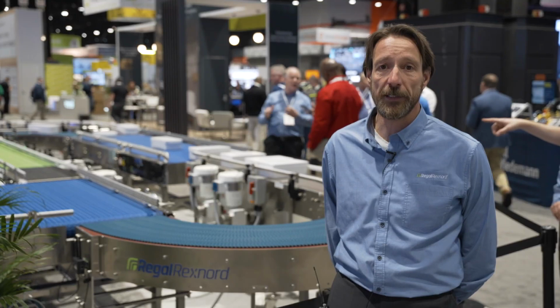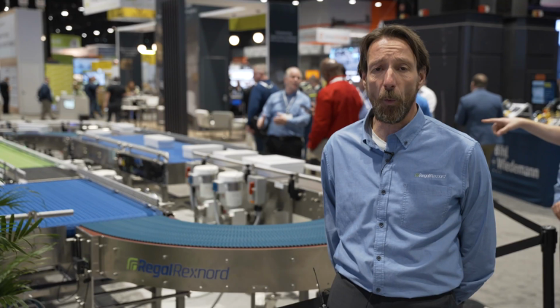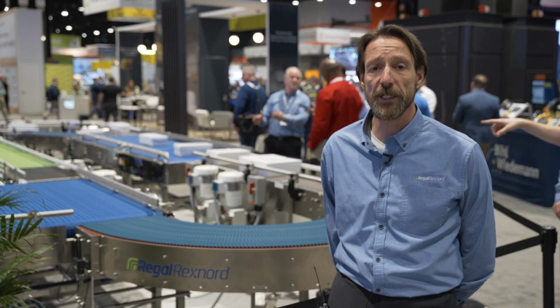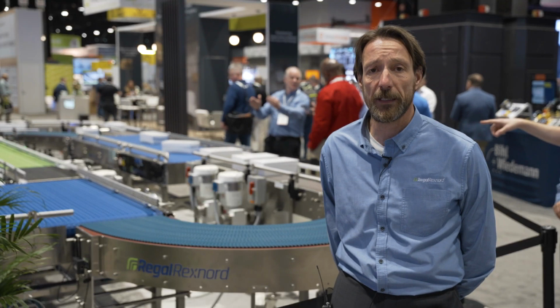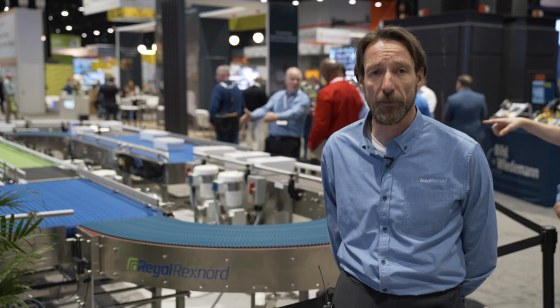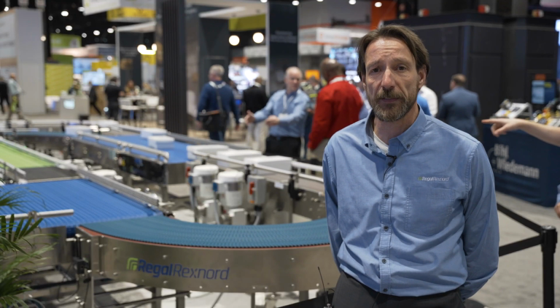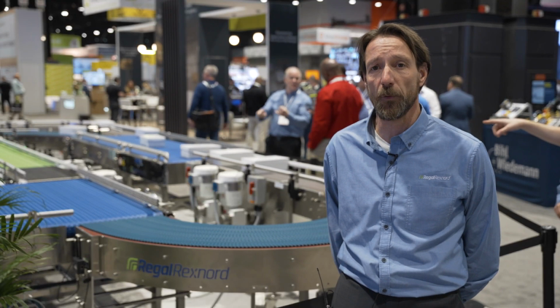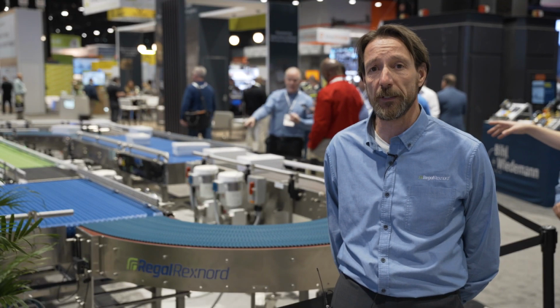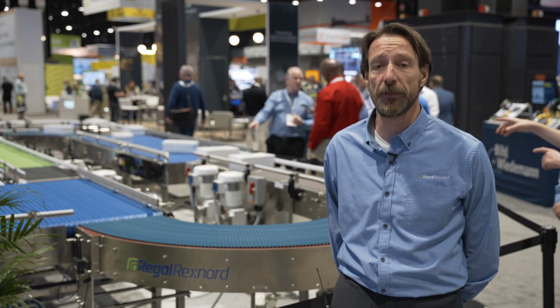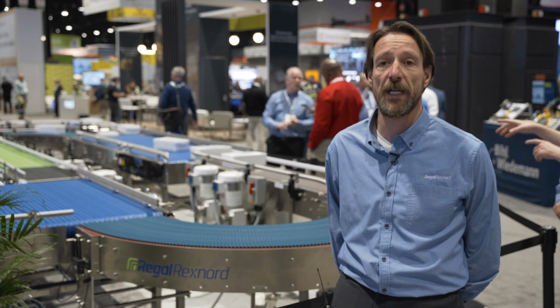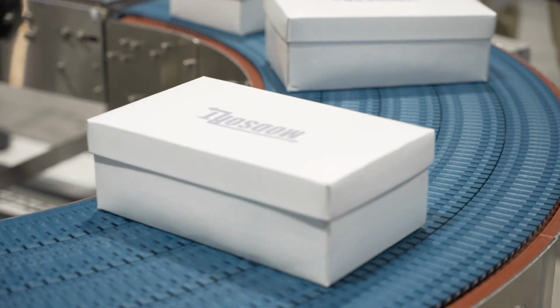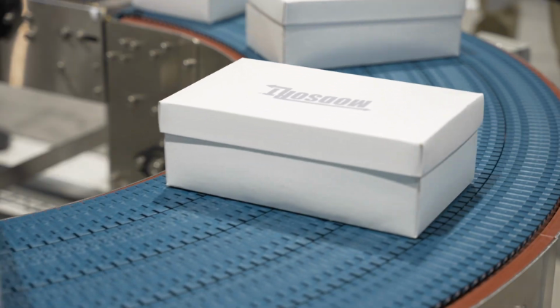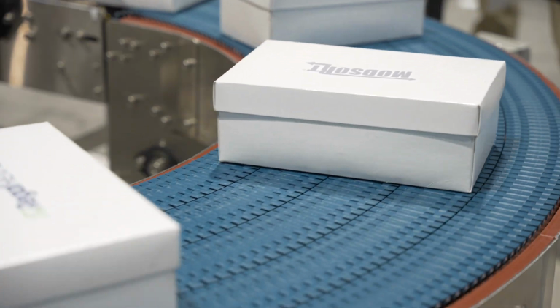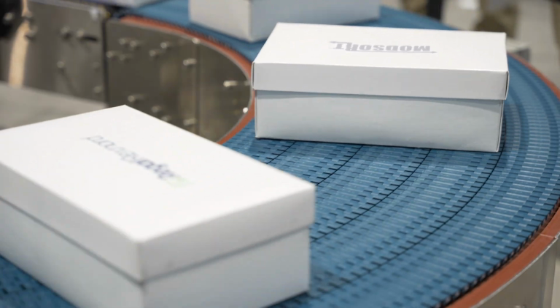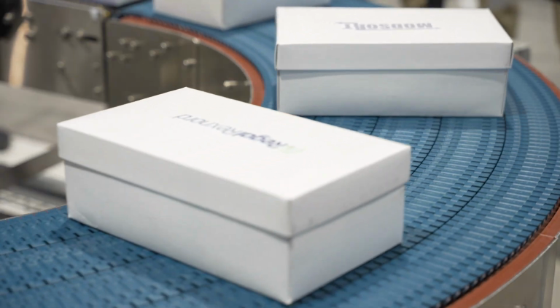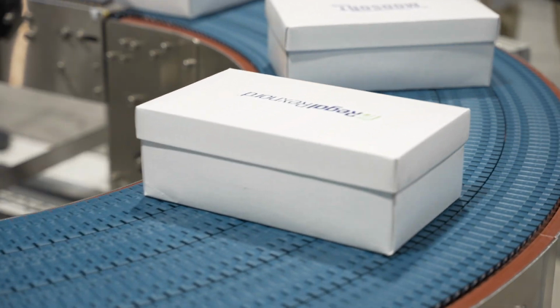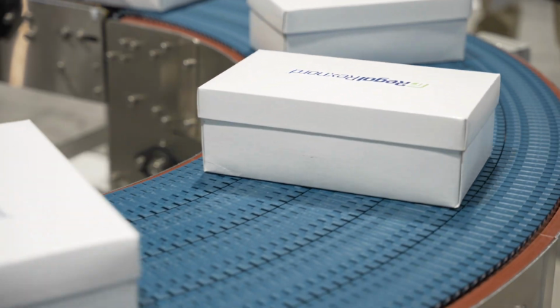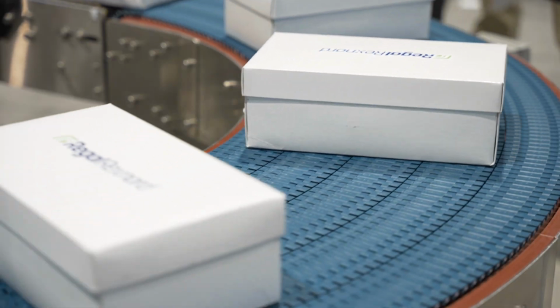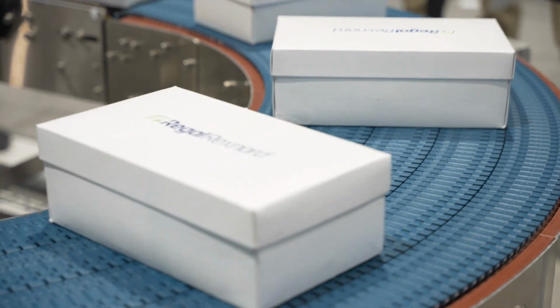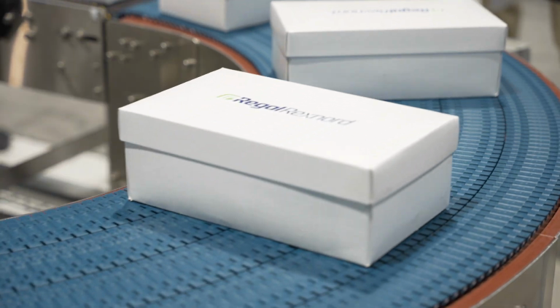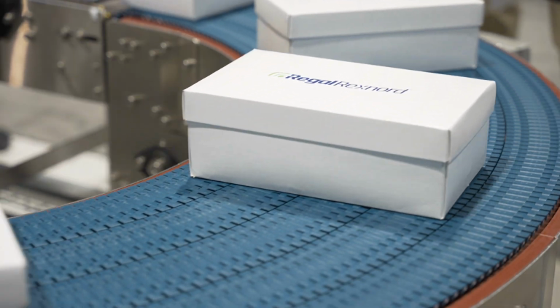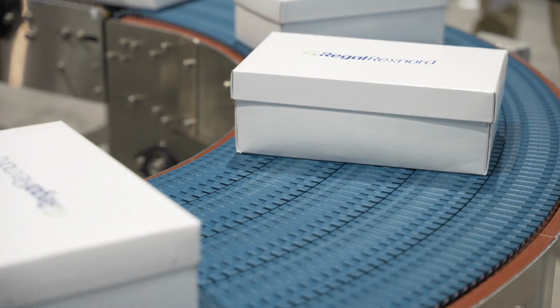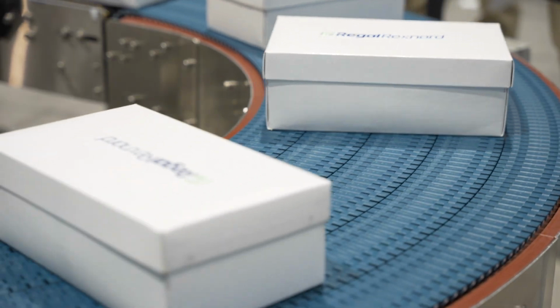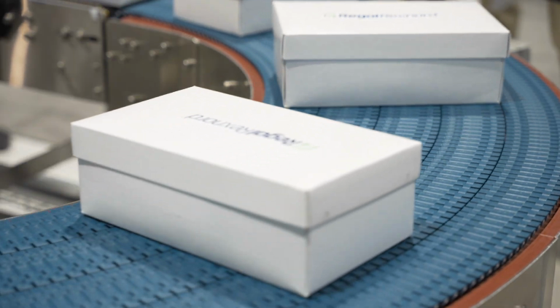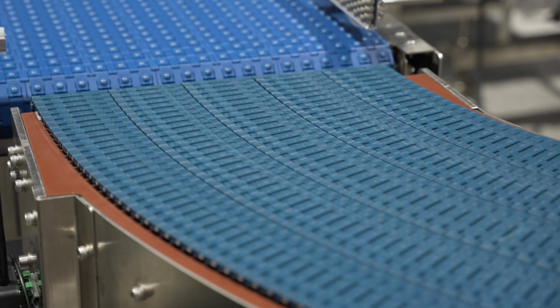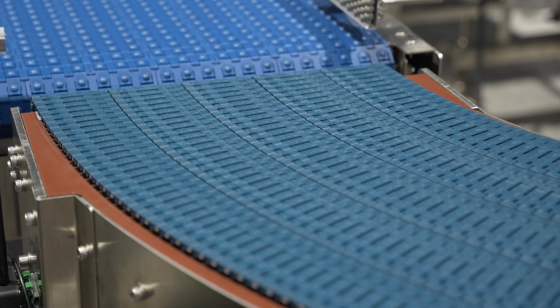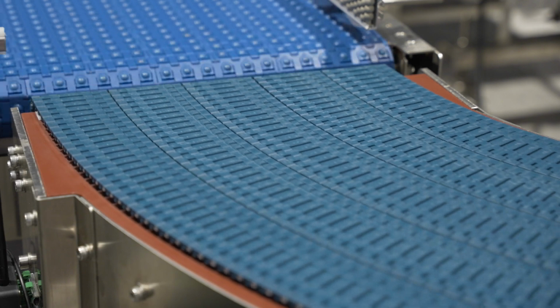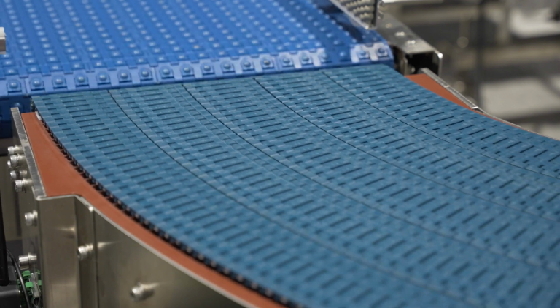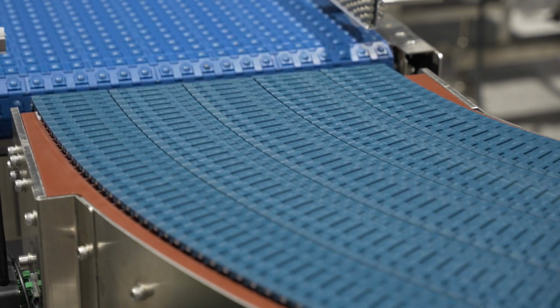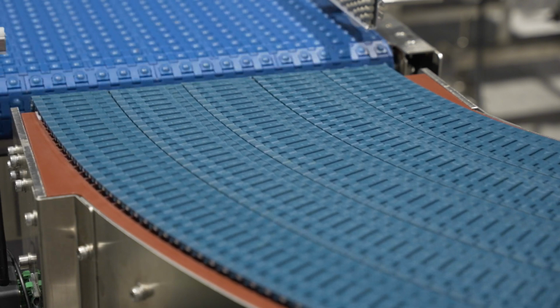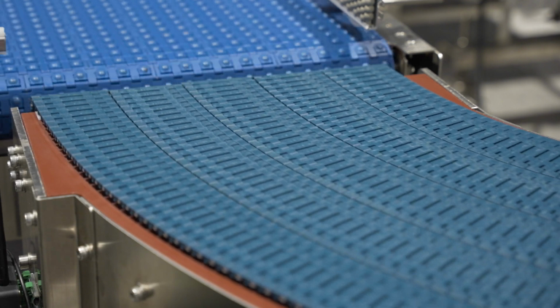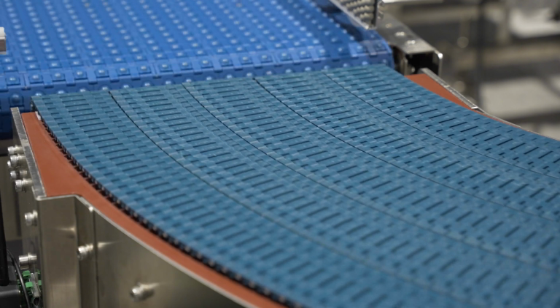It's all based around our 1540 curve chain, which is a 15 millimeter pitch chain that is used side by side on the different tracks of the curve.